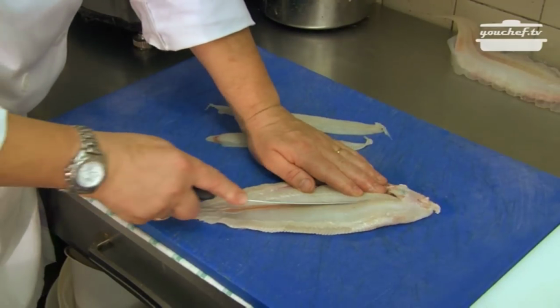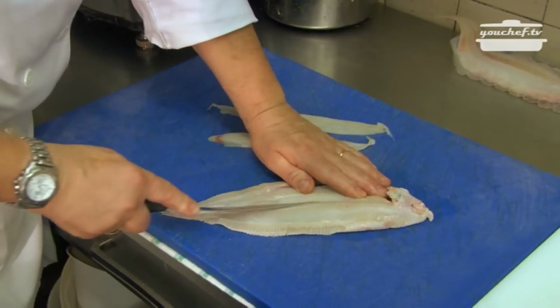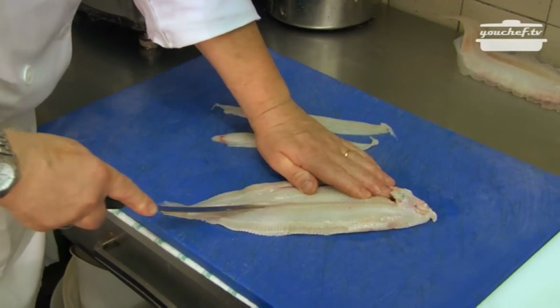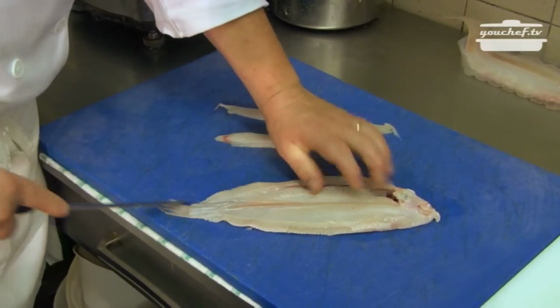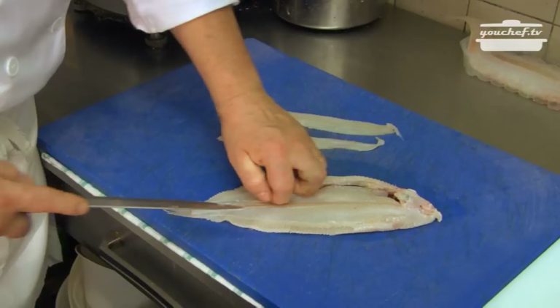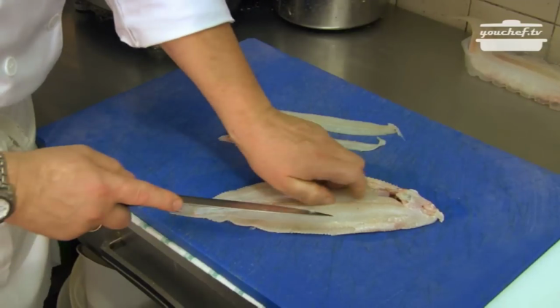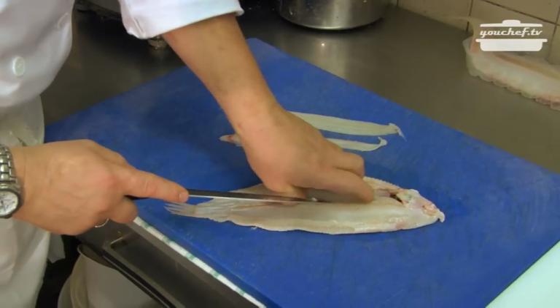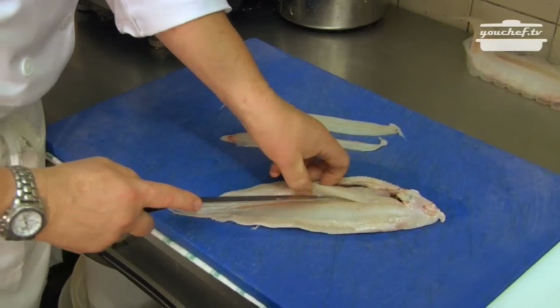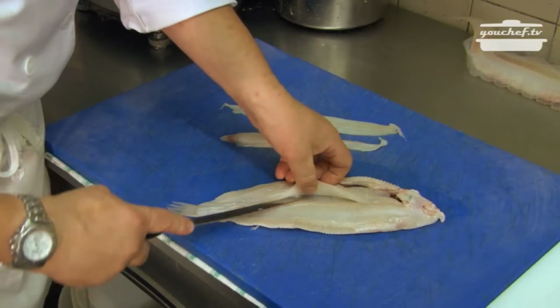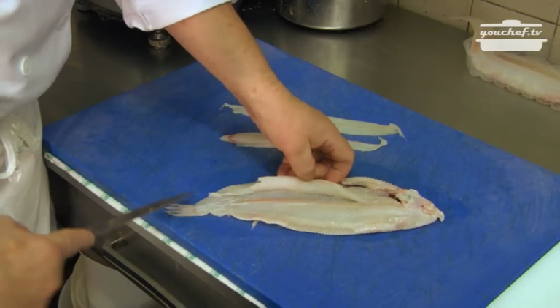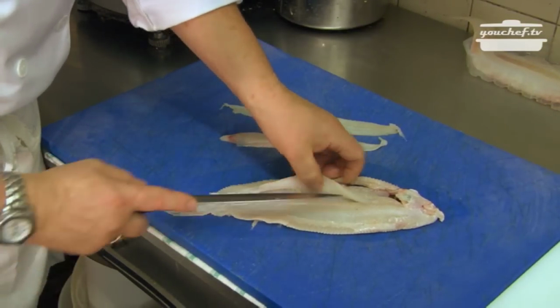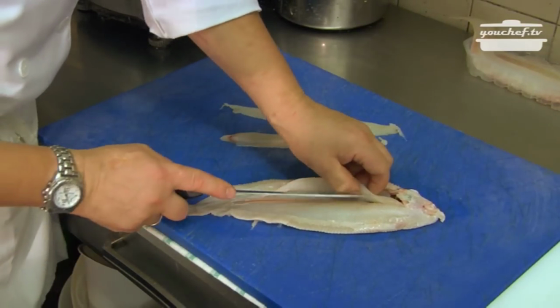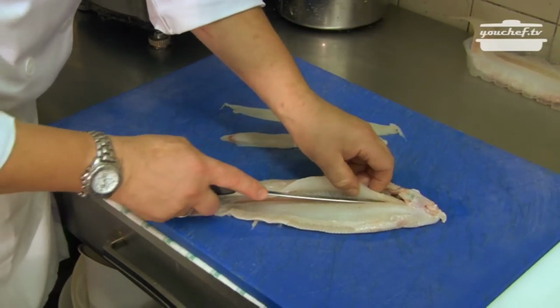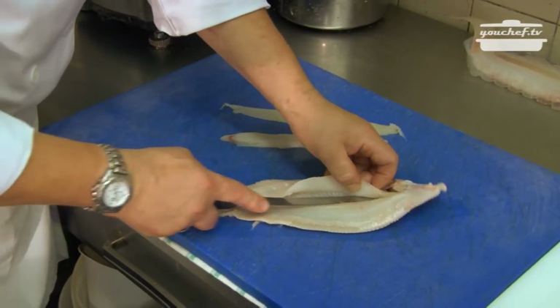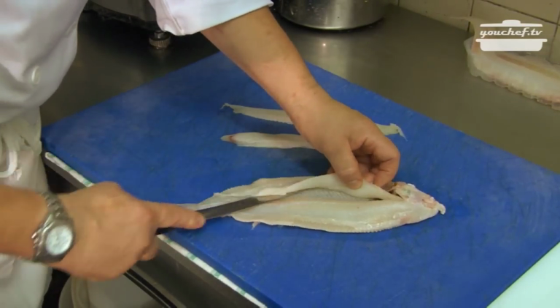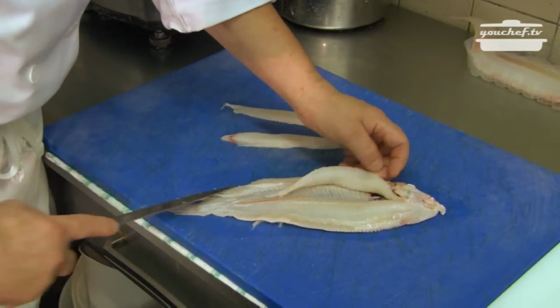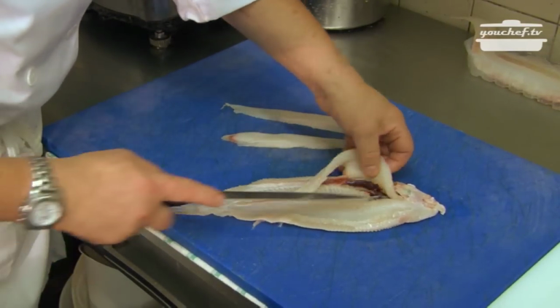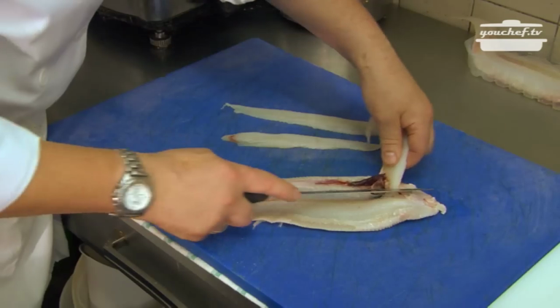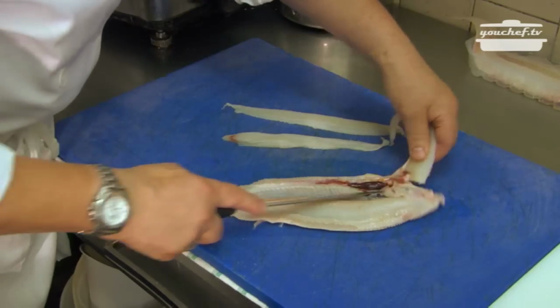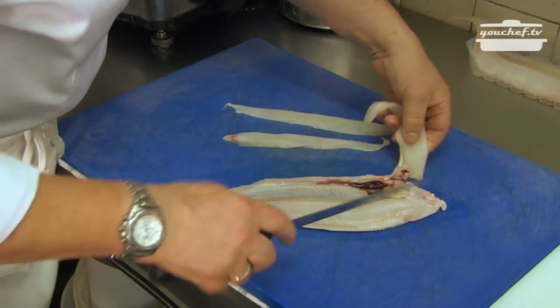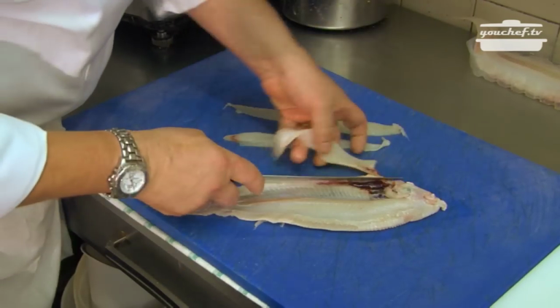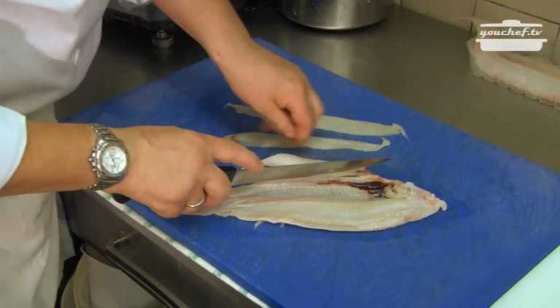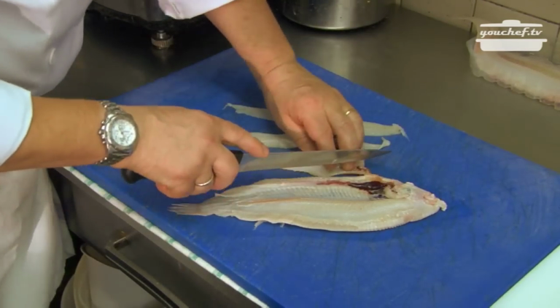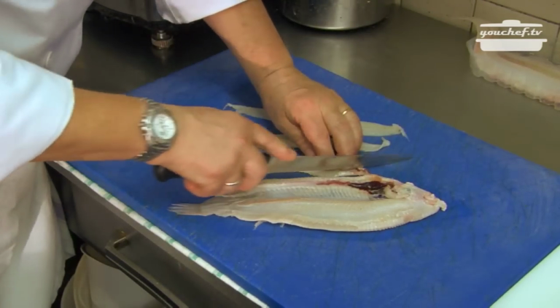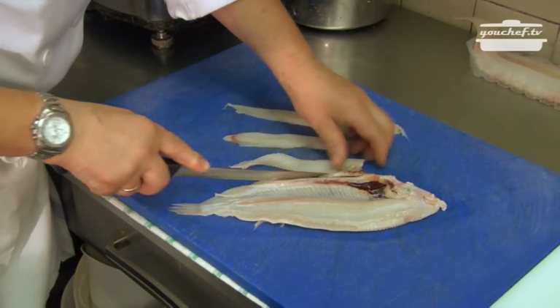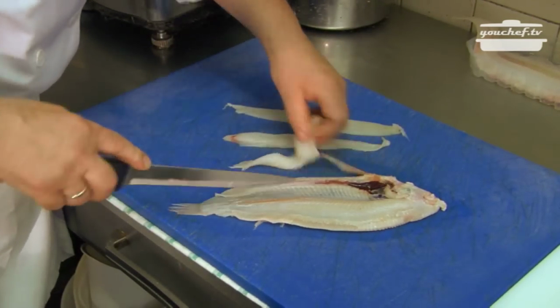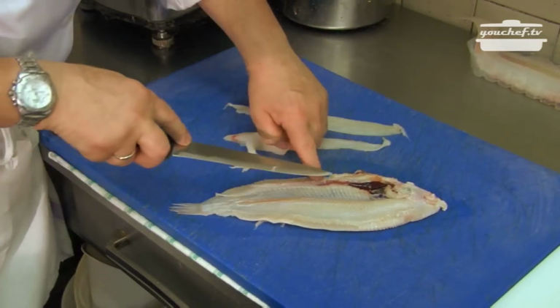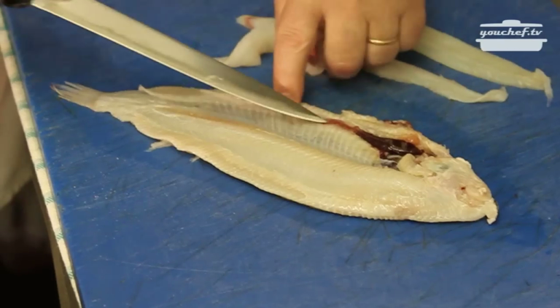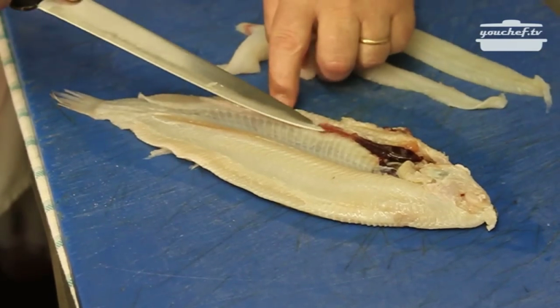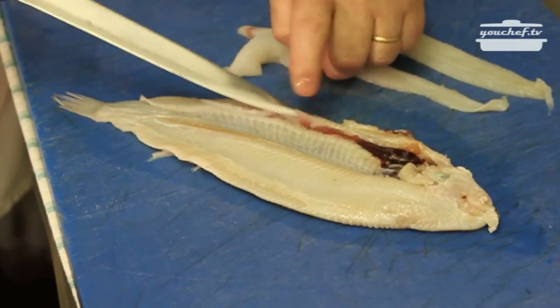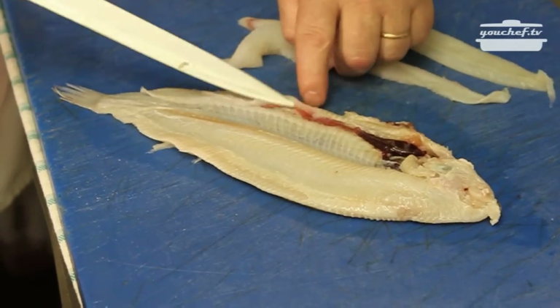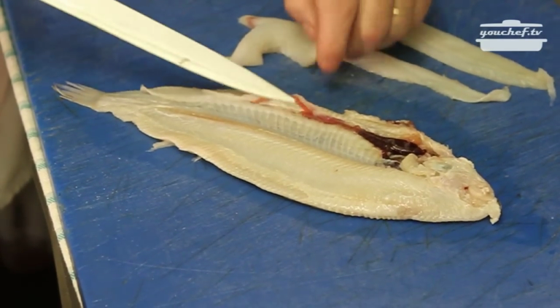In this case I prefer to leave the eggs in the very fresh sauce, because they are very good. These are the eggs.